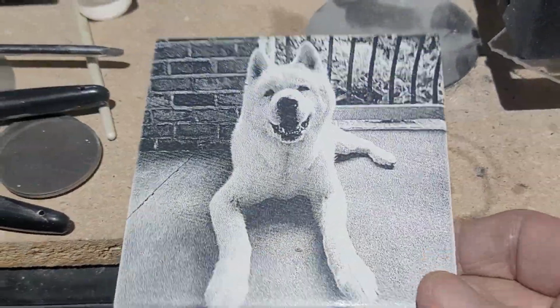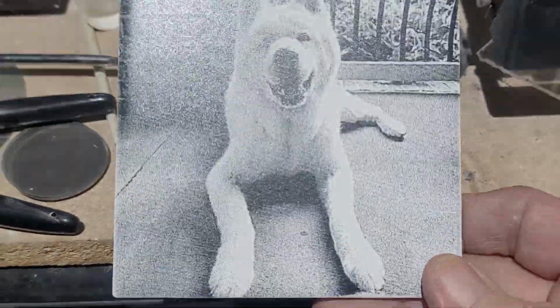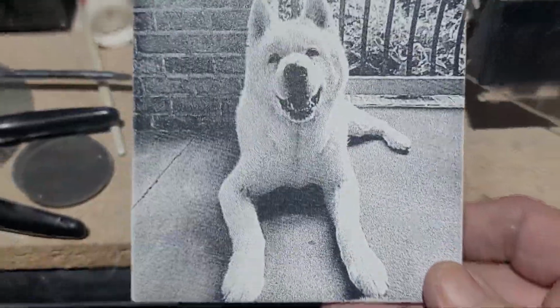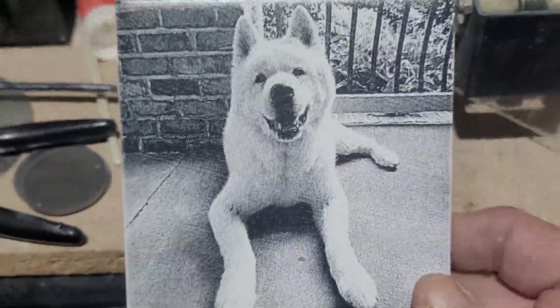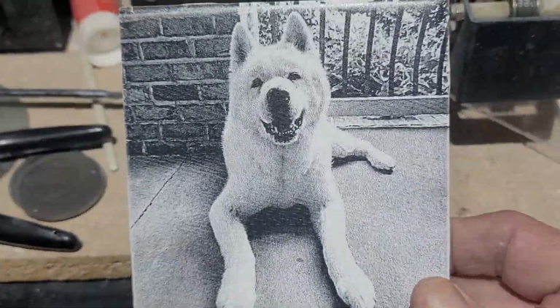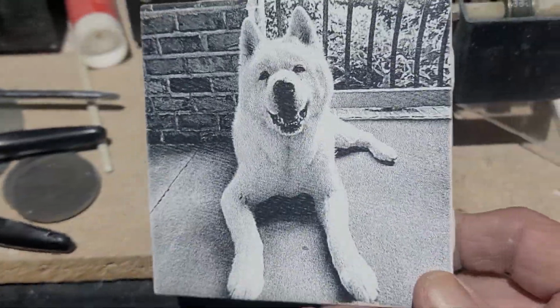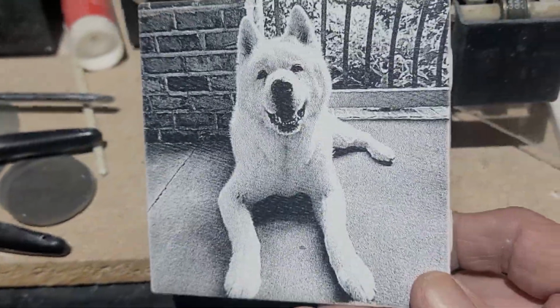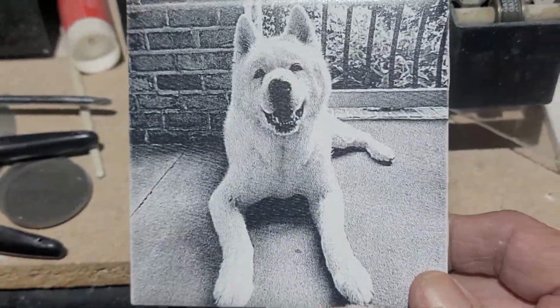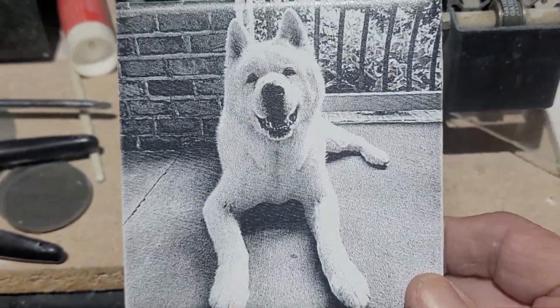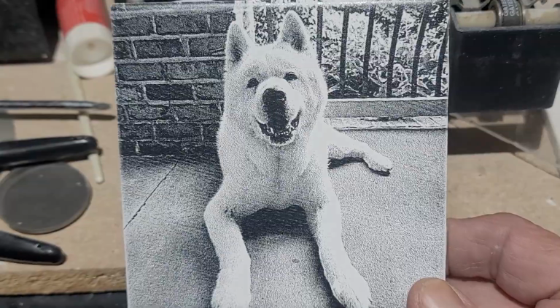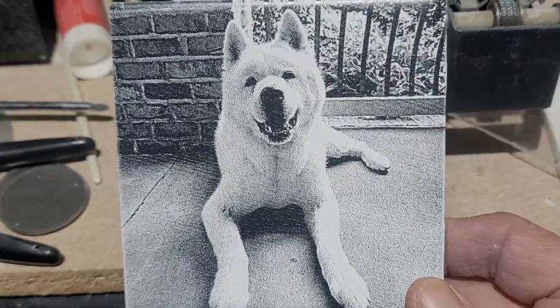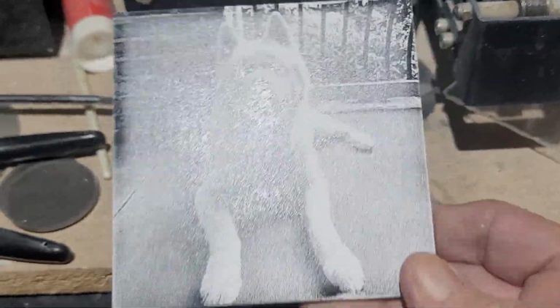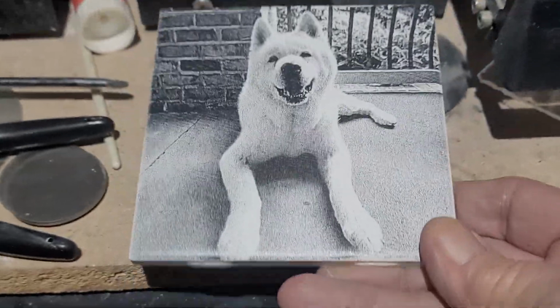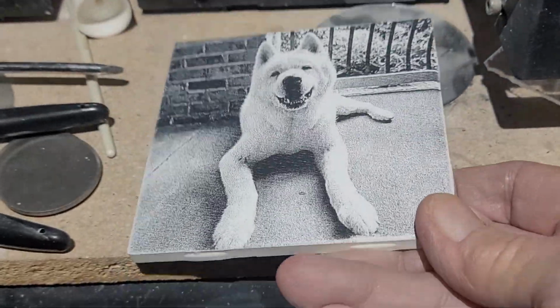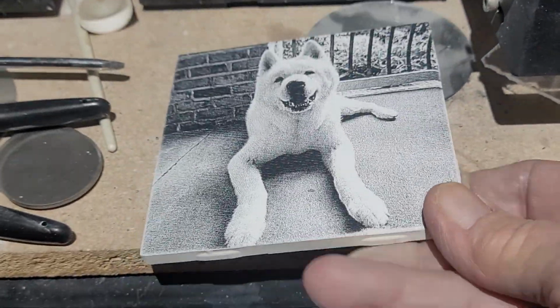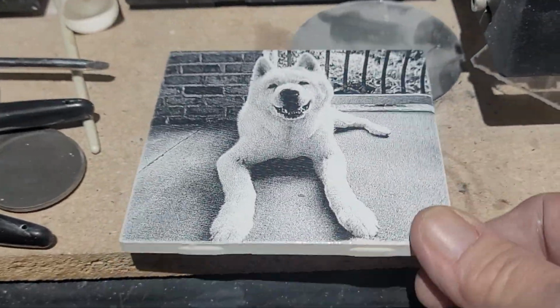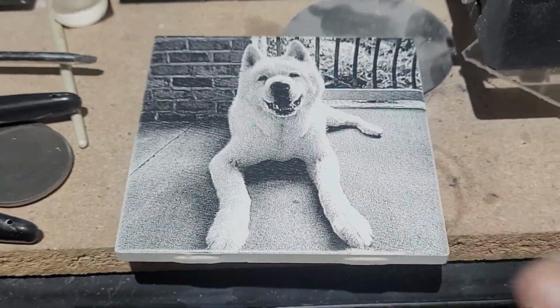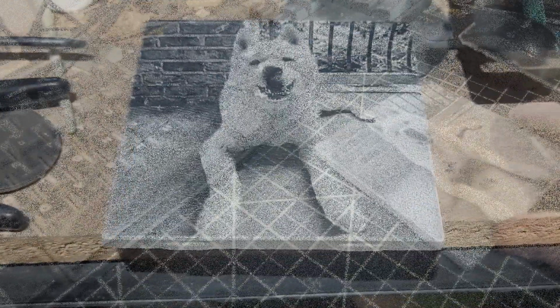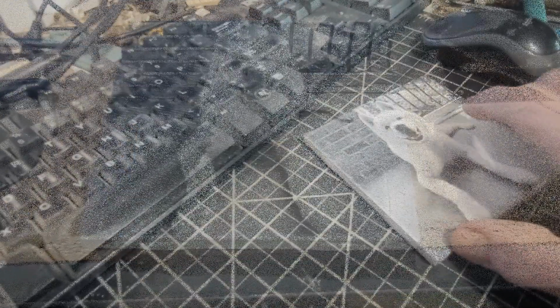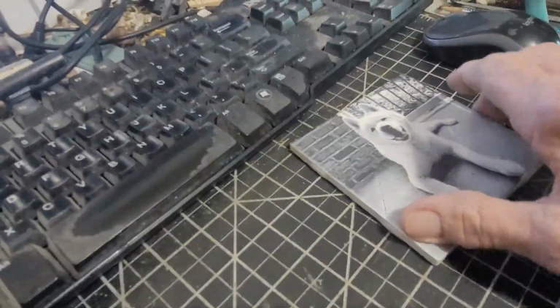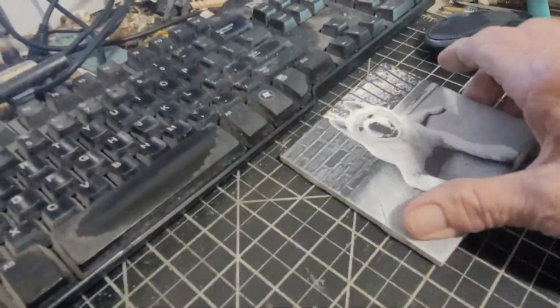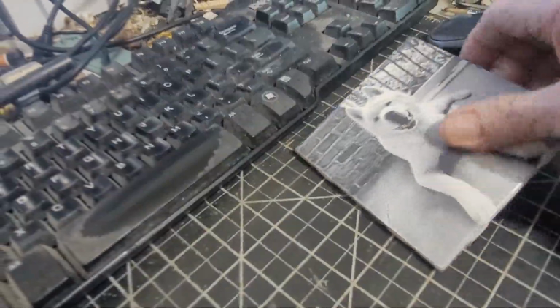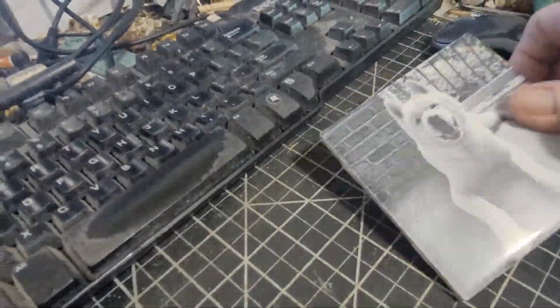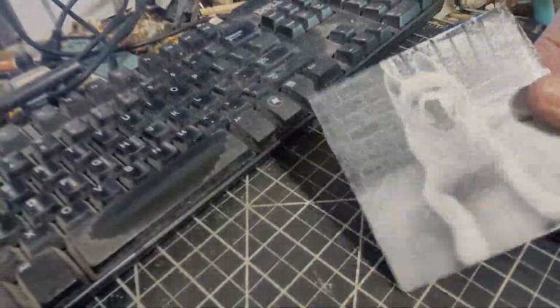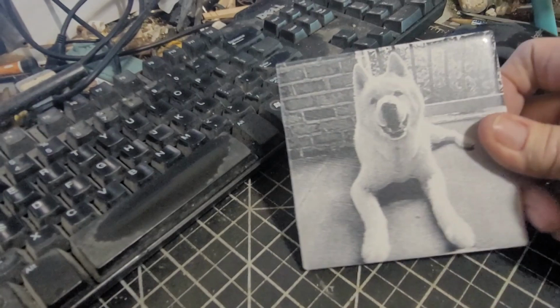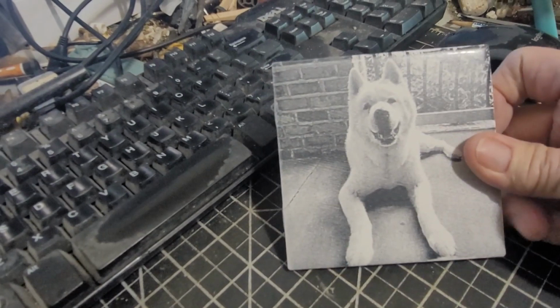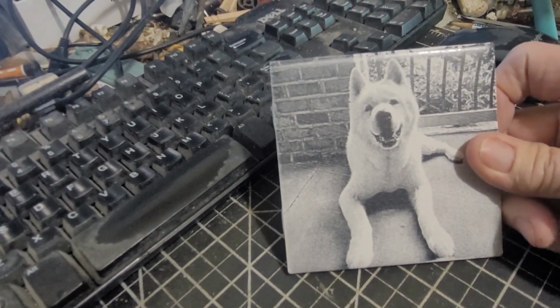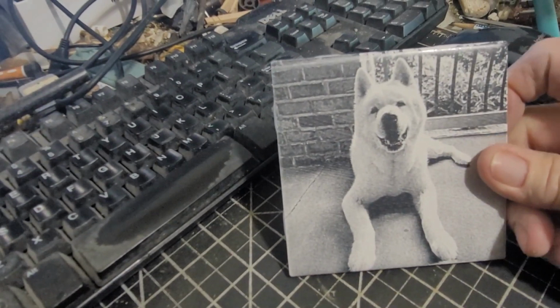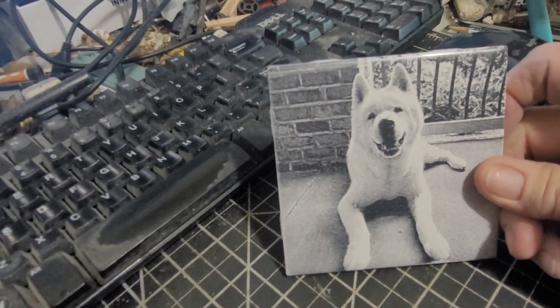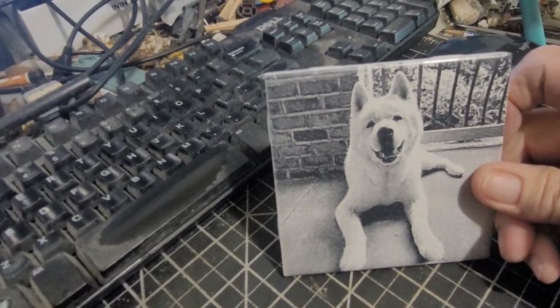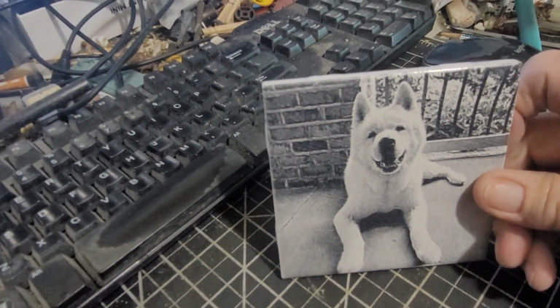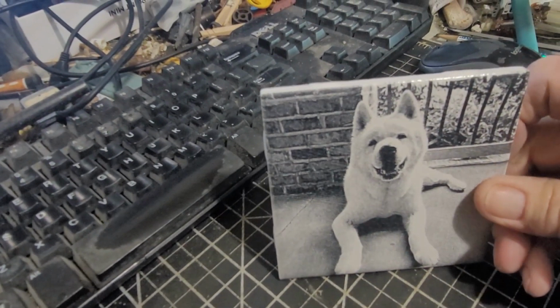This is processed with the Atkinson image mode in Lightburn — I do it directly in Lightburn. That's the tile right off the engraver, and here's the tile after I washed it and scrubbed it with some Brillo pad.